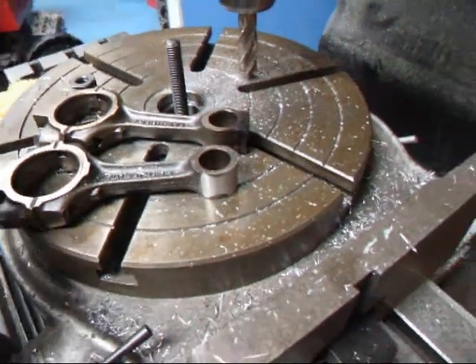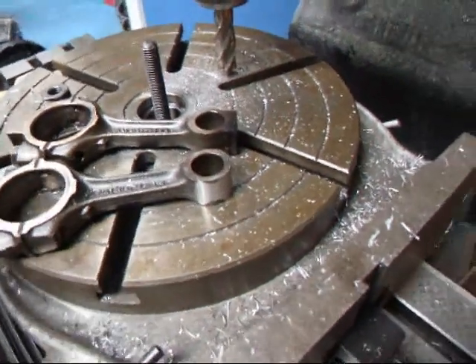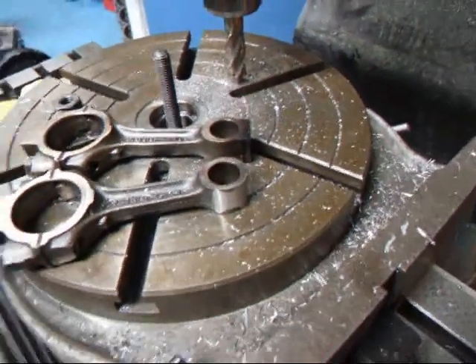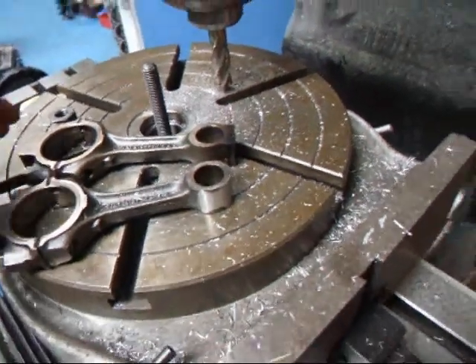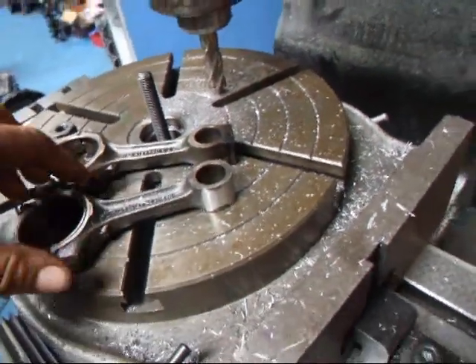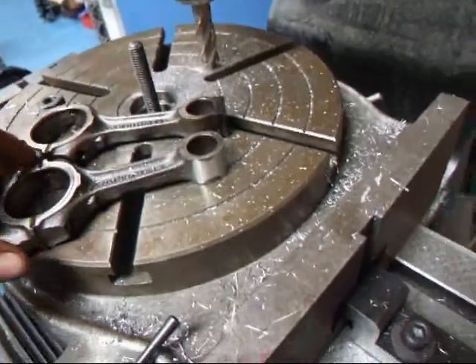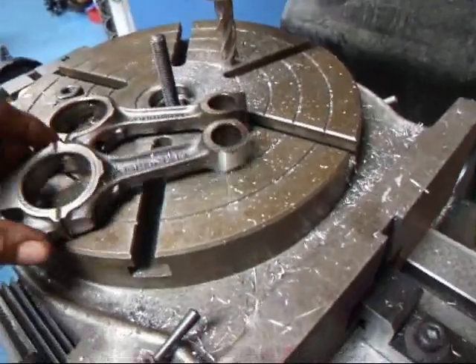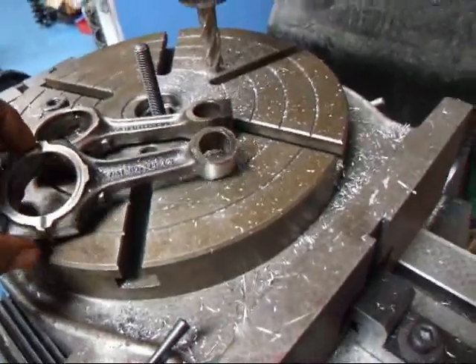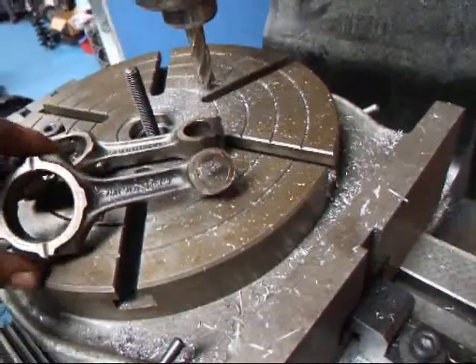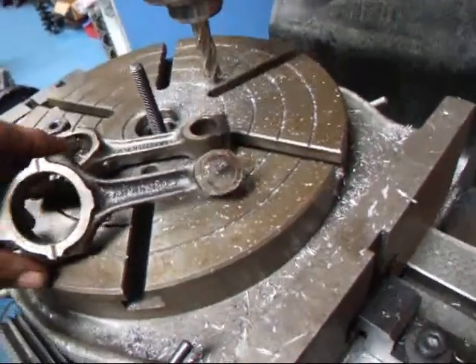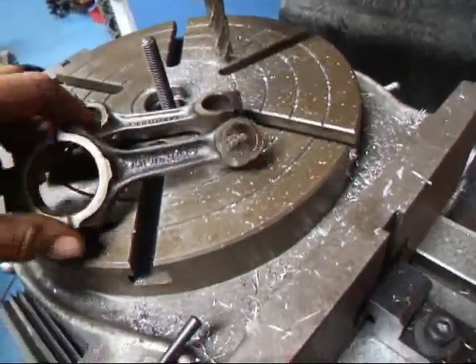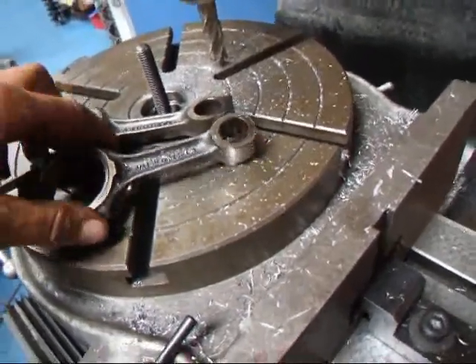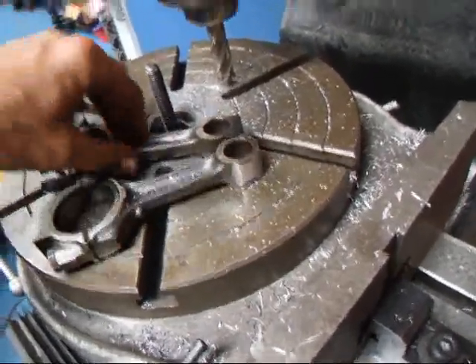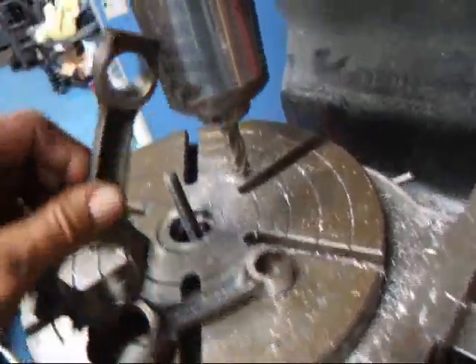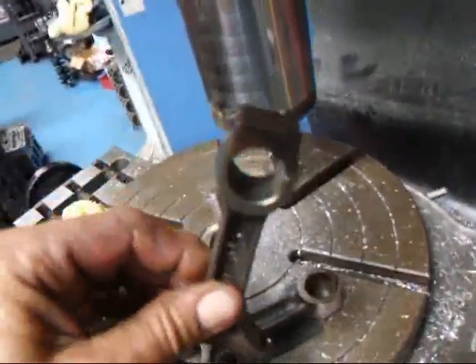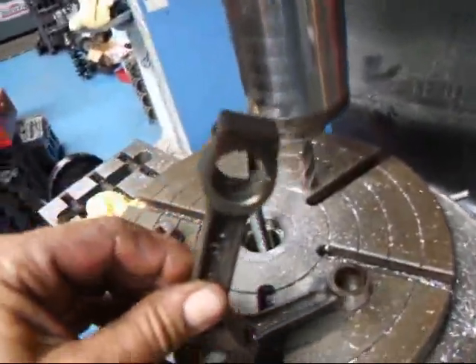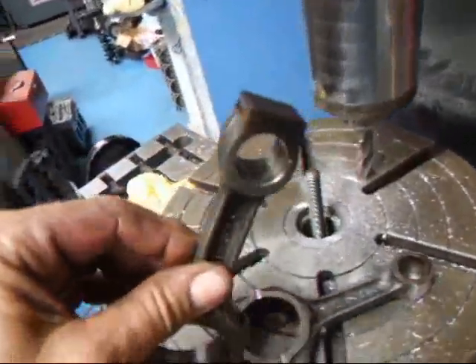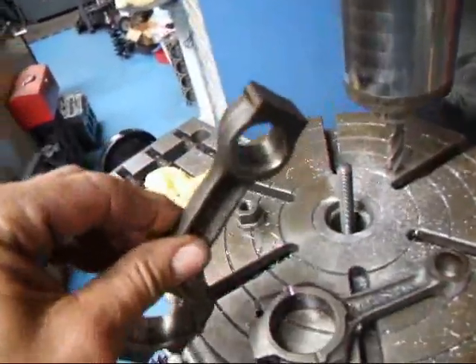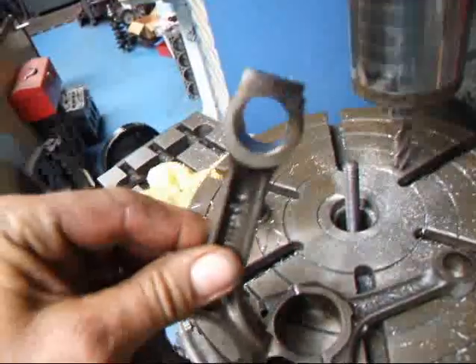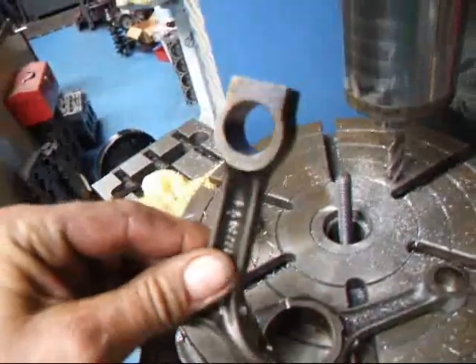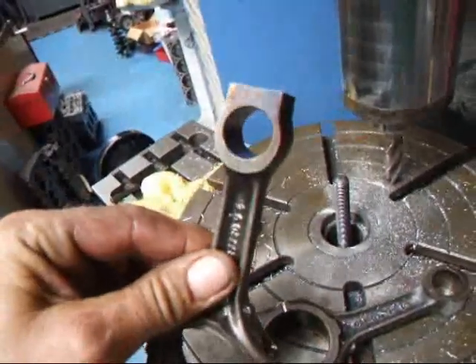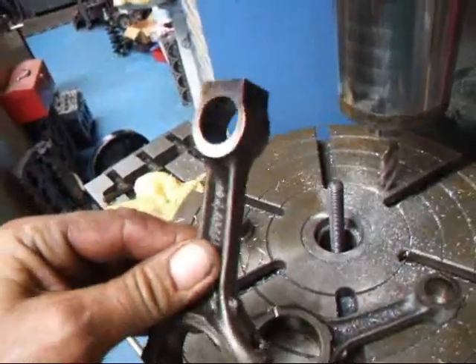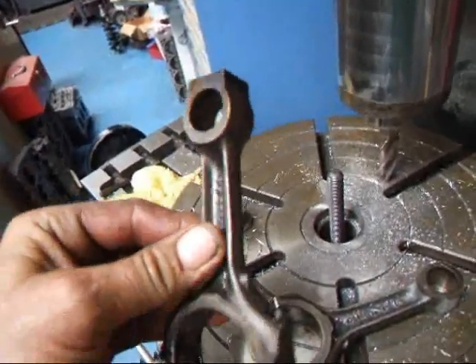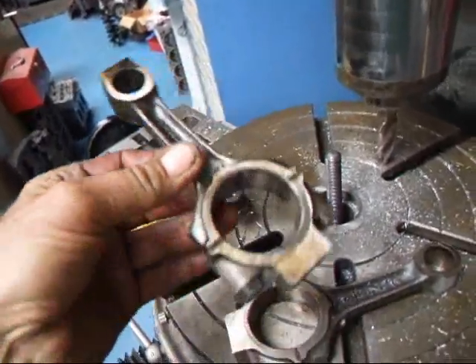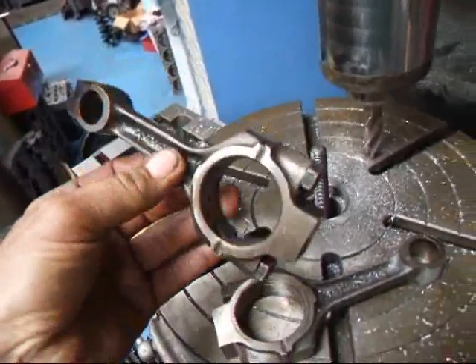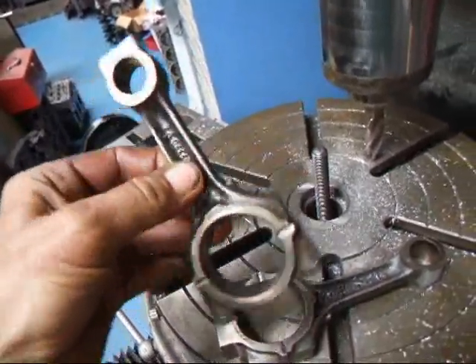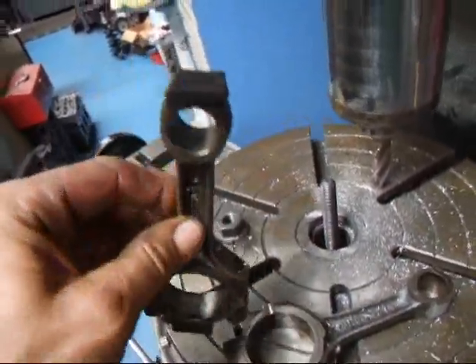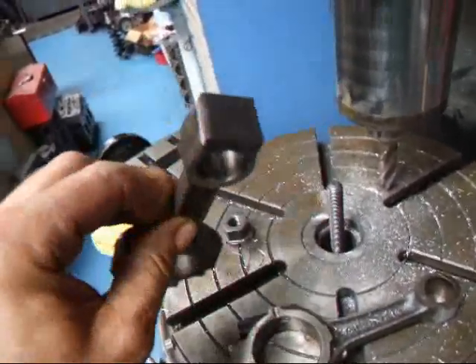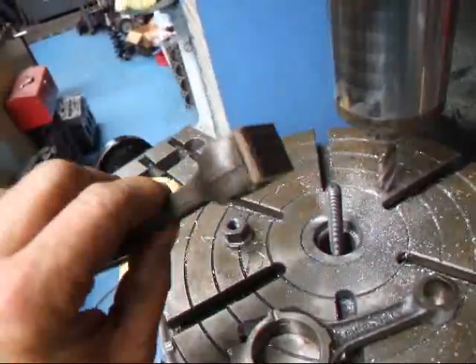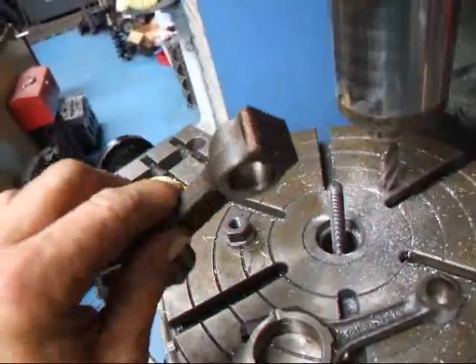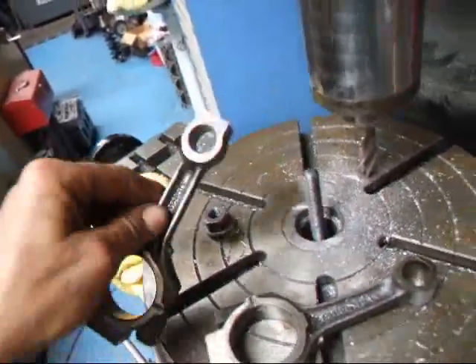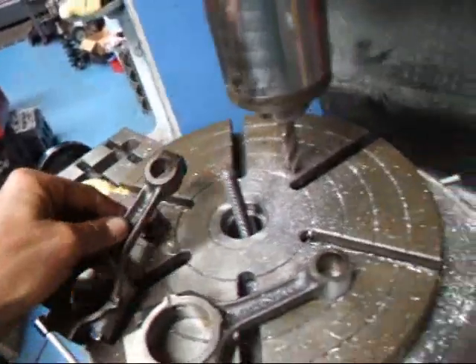Hi, it's John at Costa Mace R&D. Today we've got a set of Fiat rods here that we're fiddling around with. We've got a stock rod here which is out of an 843 817 motor, and we're trying to reduce some weight off the top.